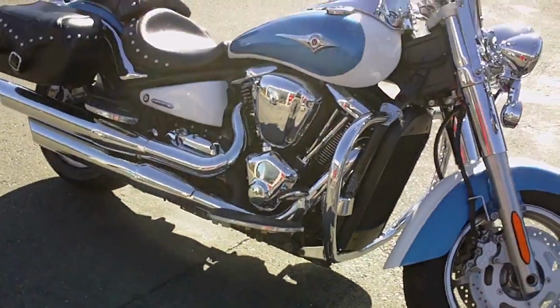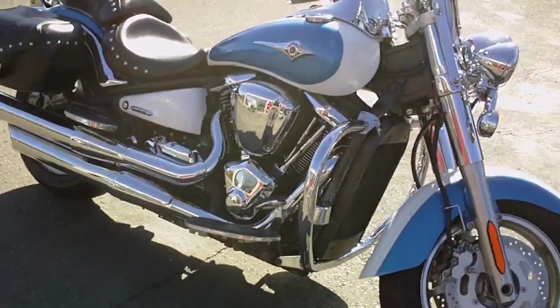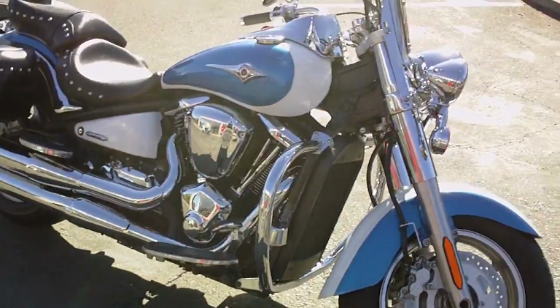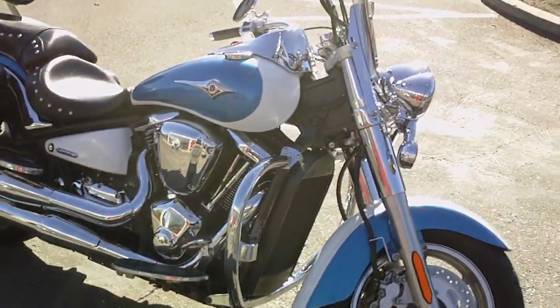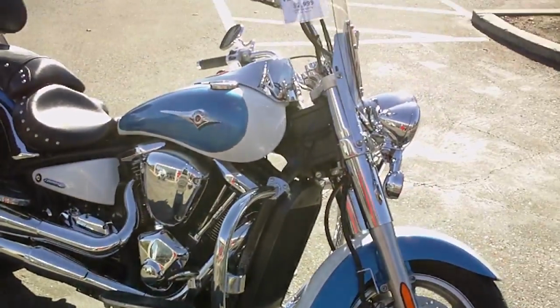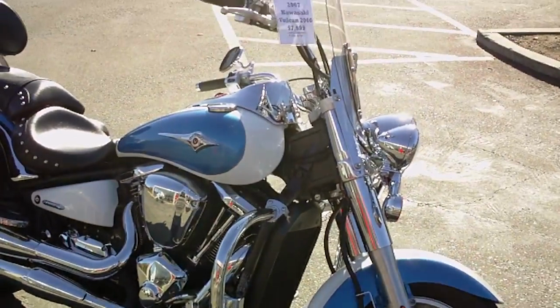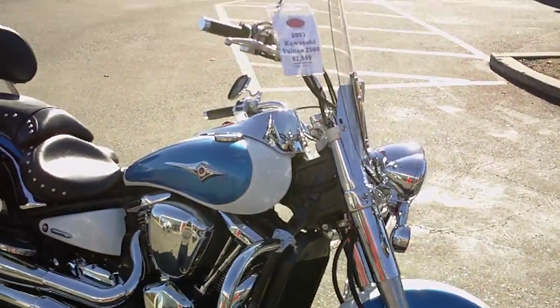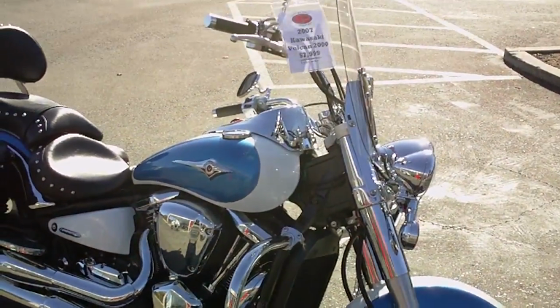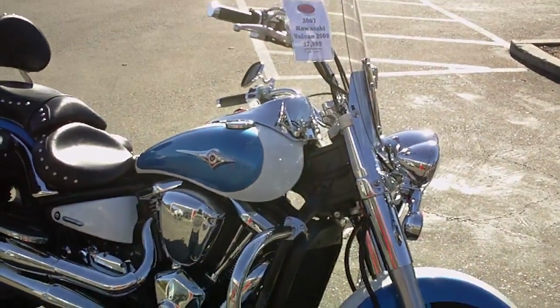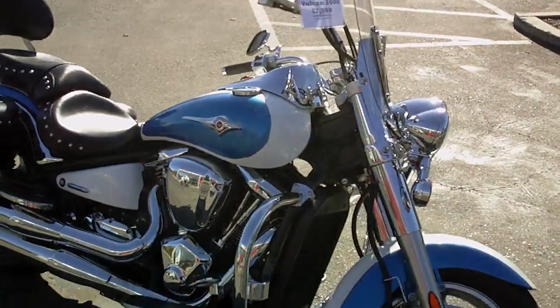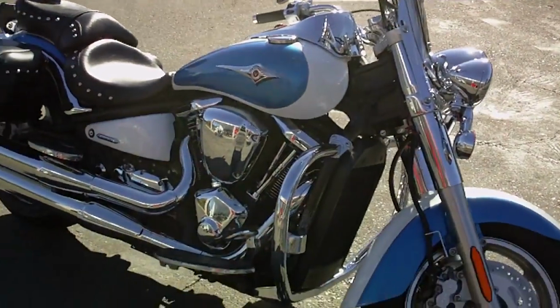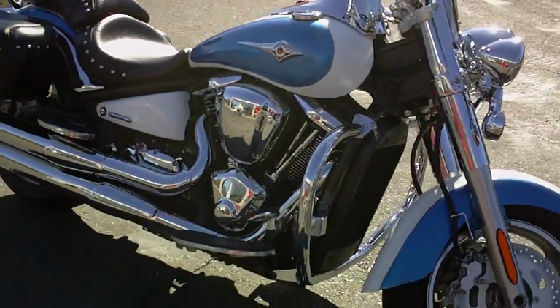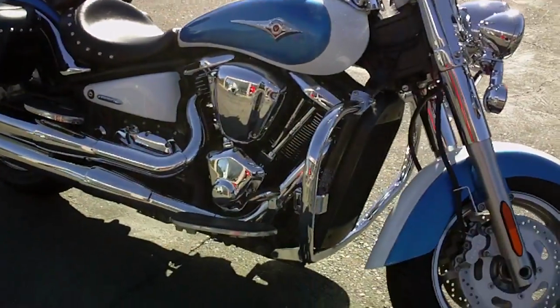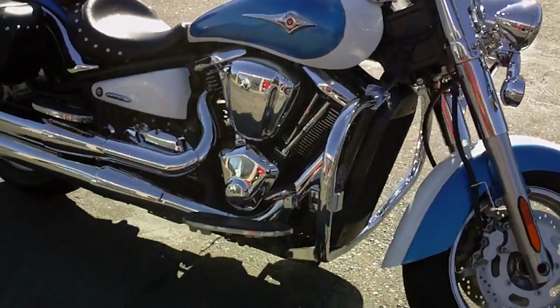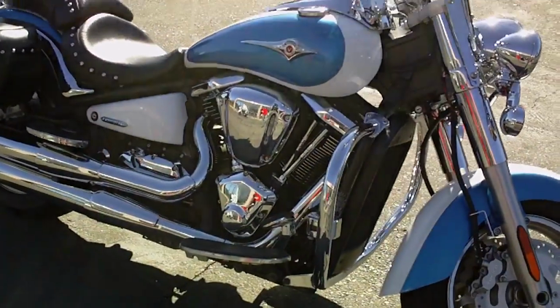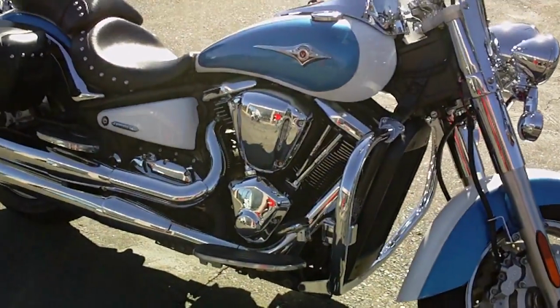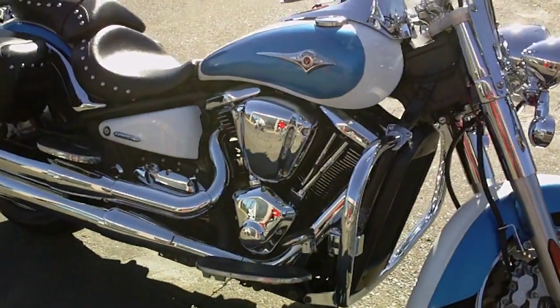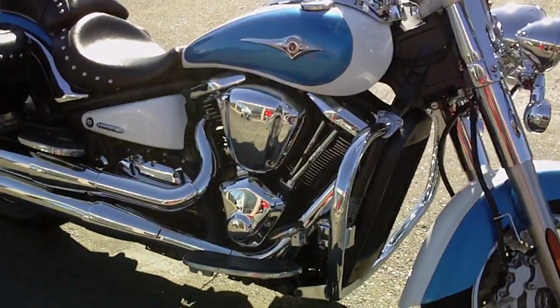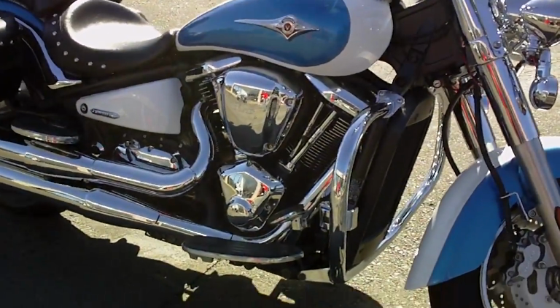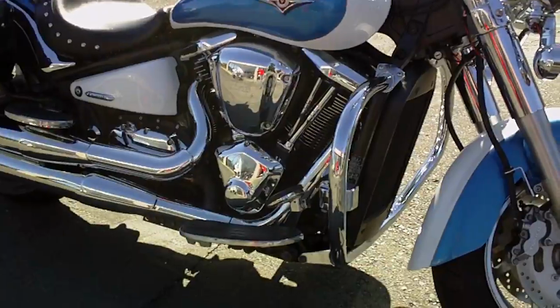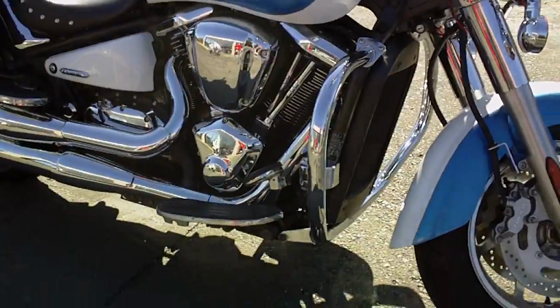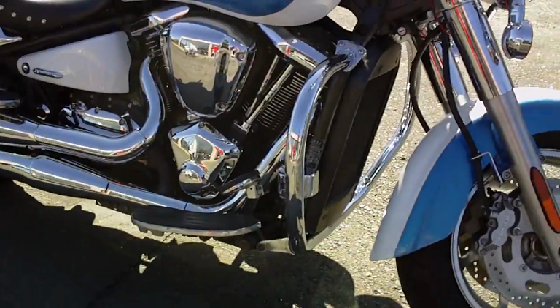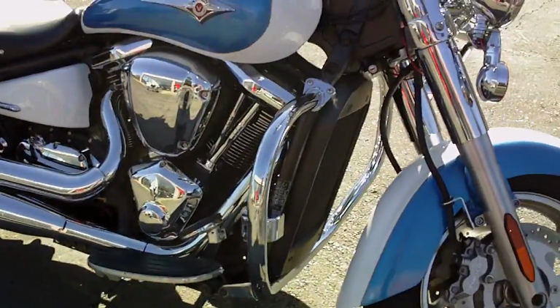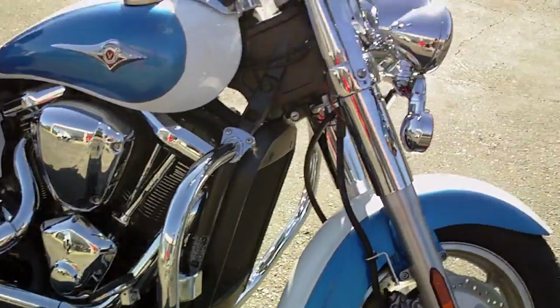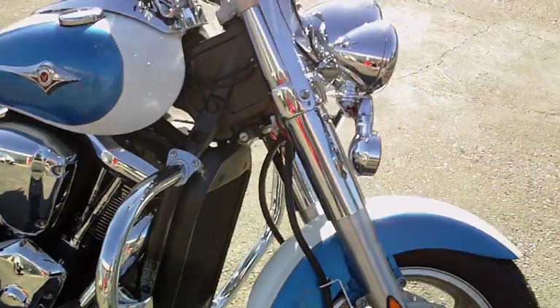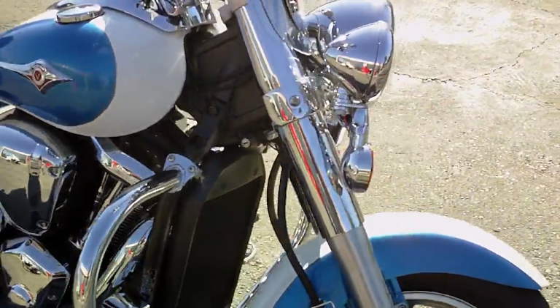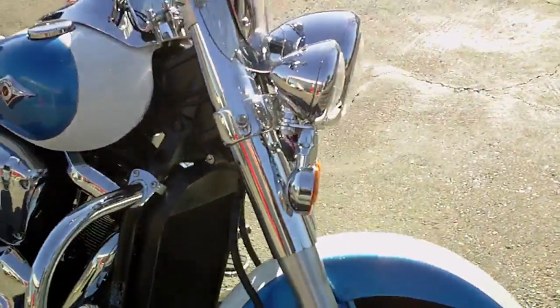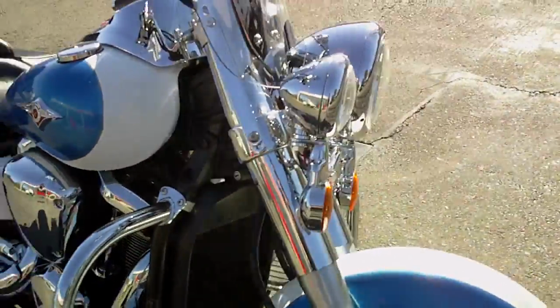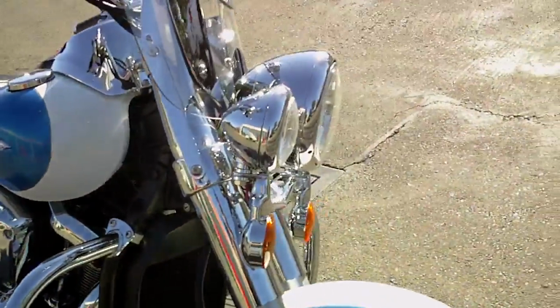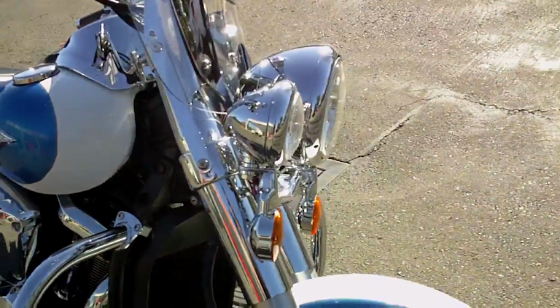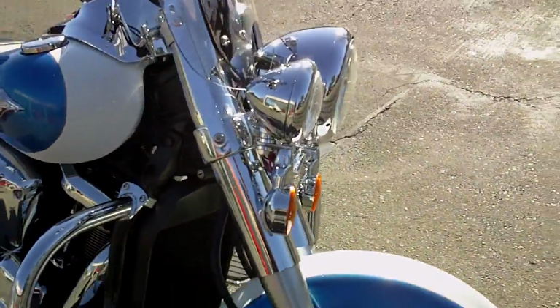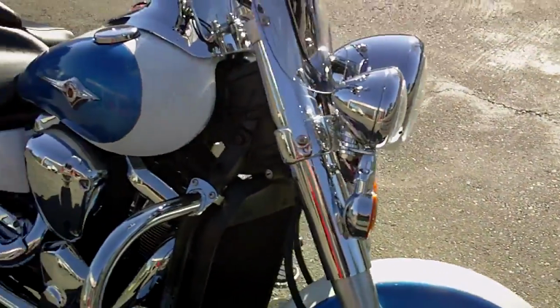But you'd be quite surprised at how well it handles. This bike is all stock except for the engine guards and the driving lights up front — we'll get to those in a minute.